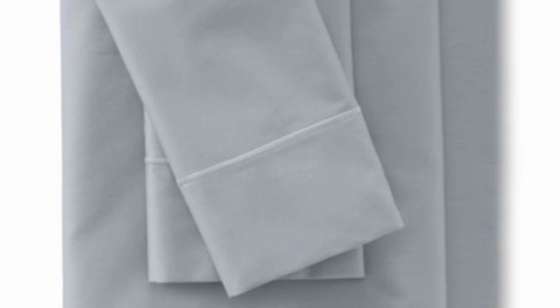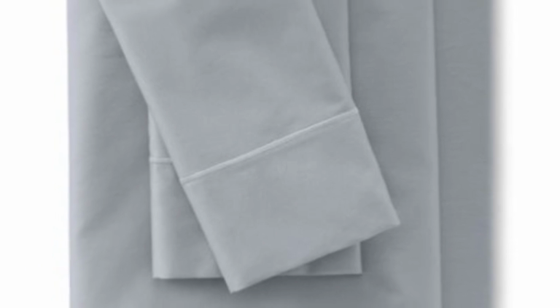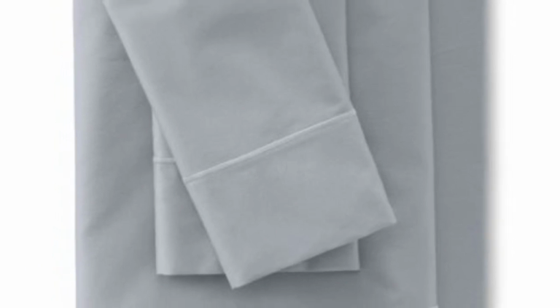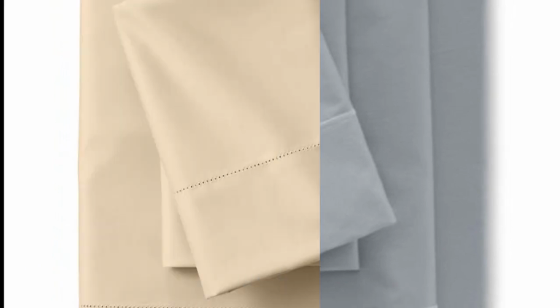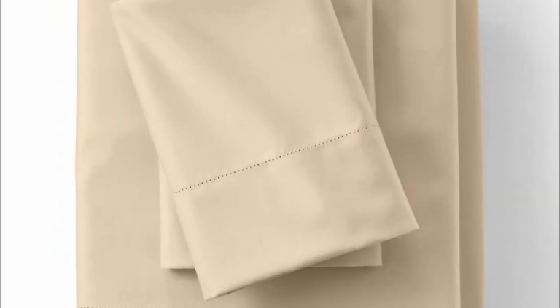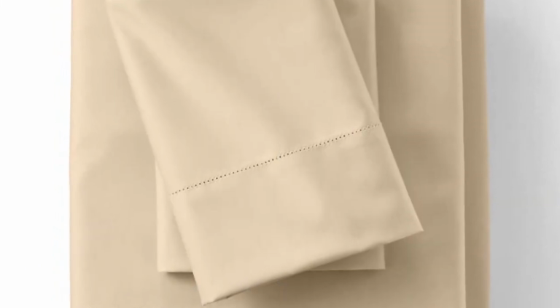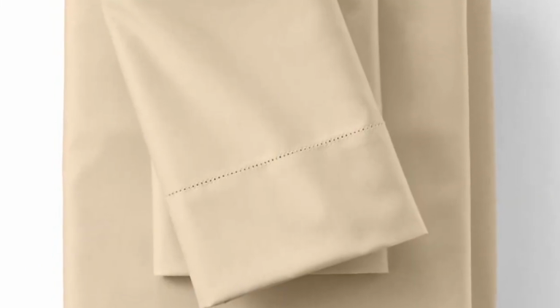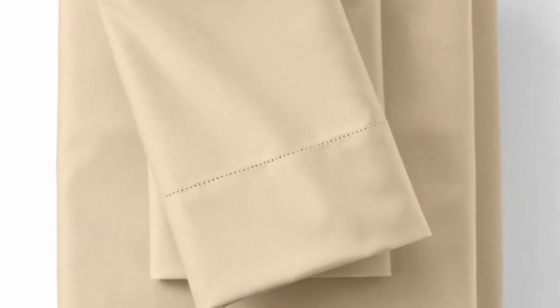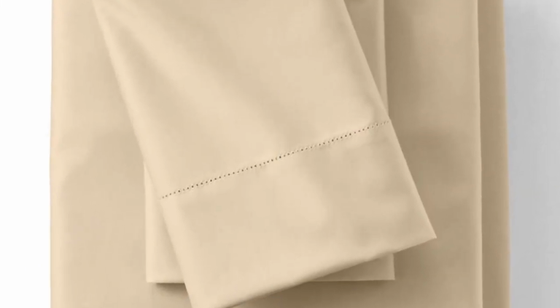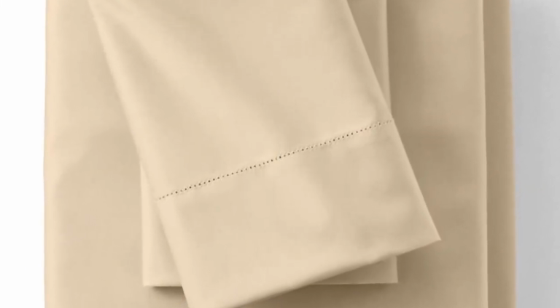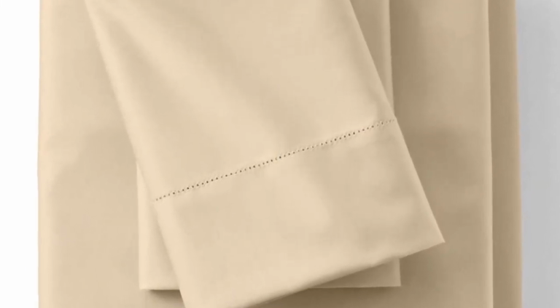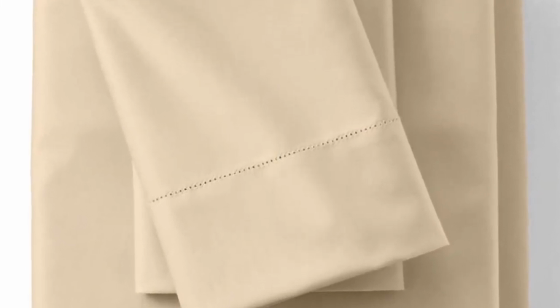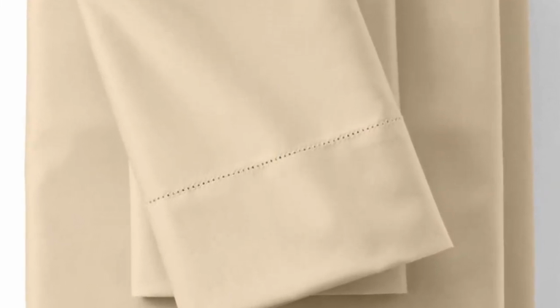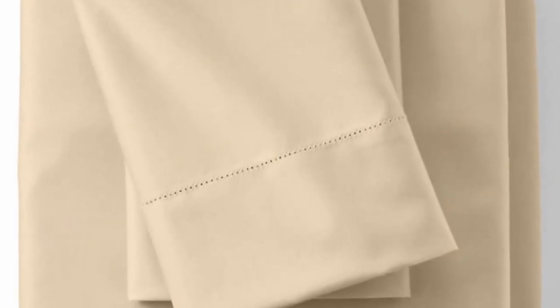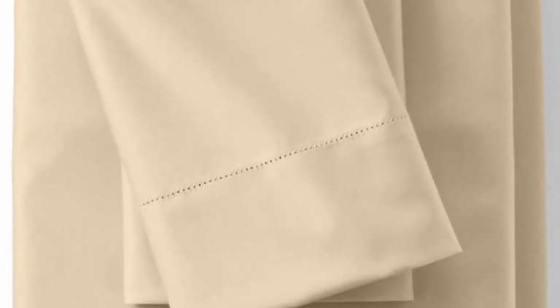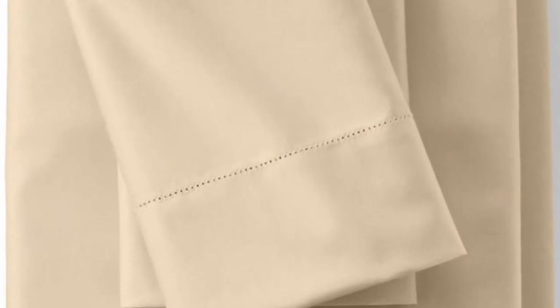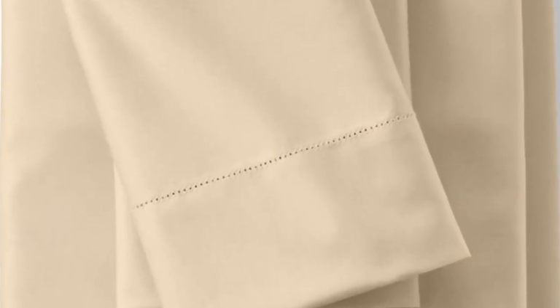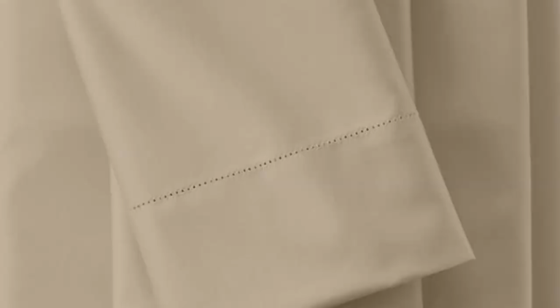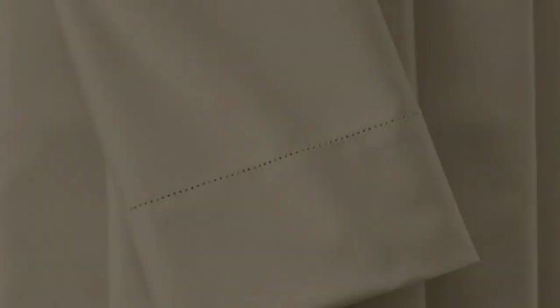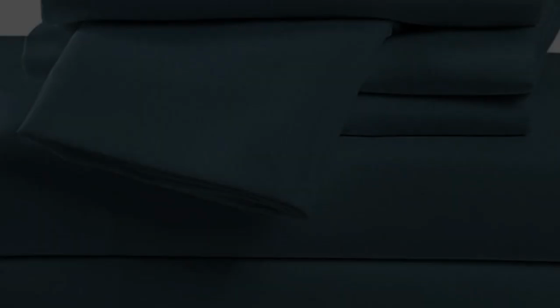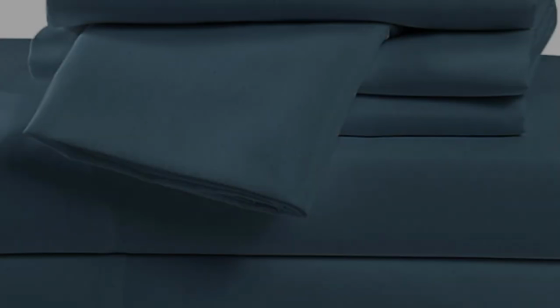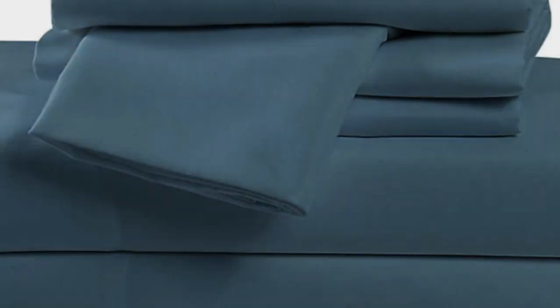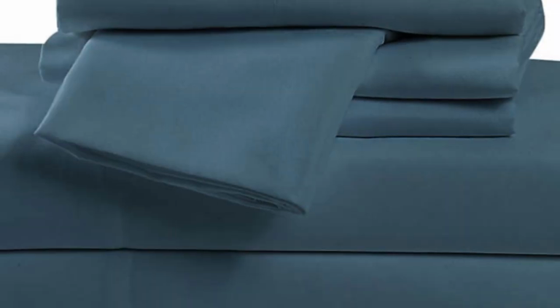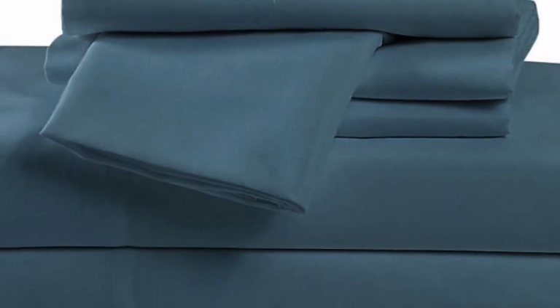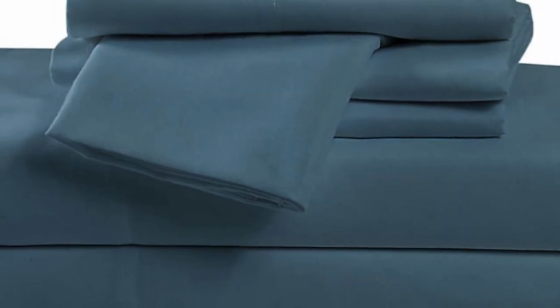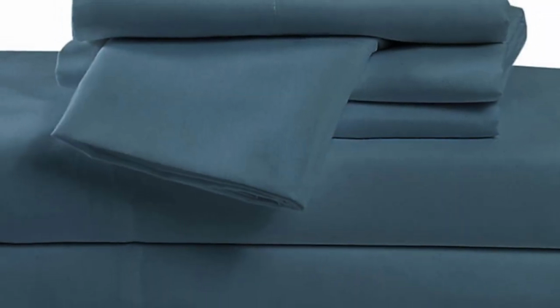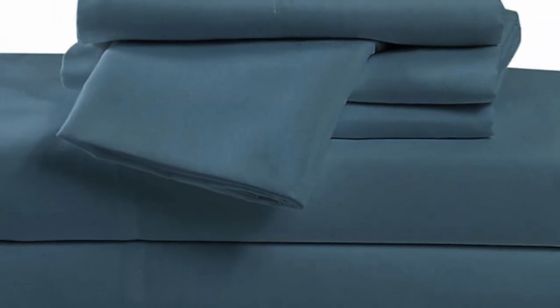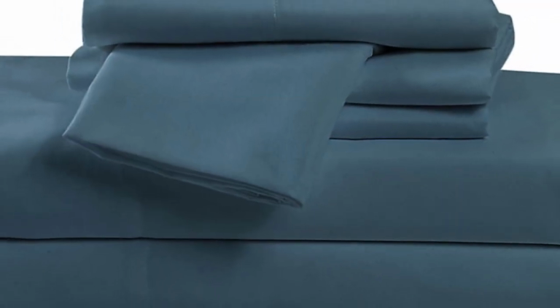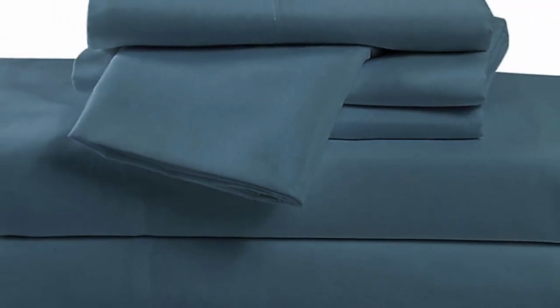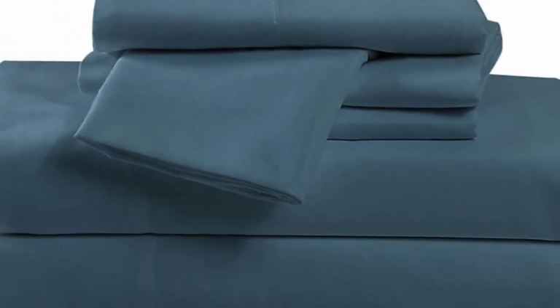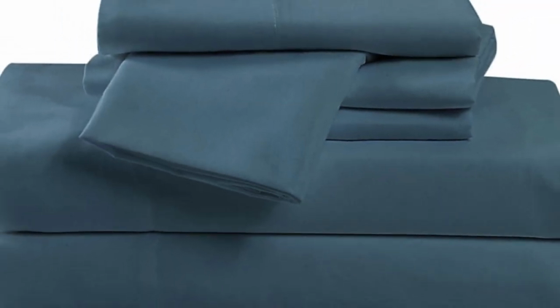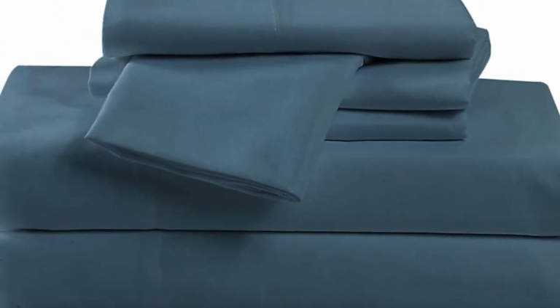Overall, airflow and breathability were excellent. The sheets were cool to the touch, and they warmed to a cozy but comfortable level during our 5-minute sleep test.